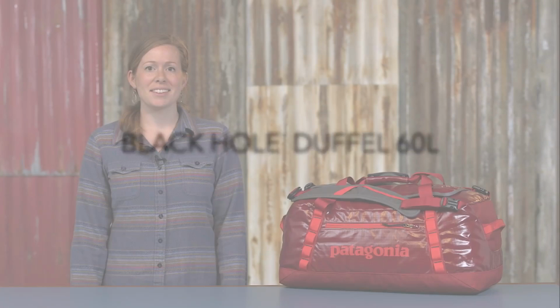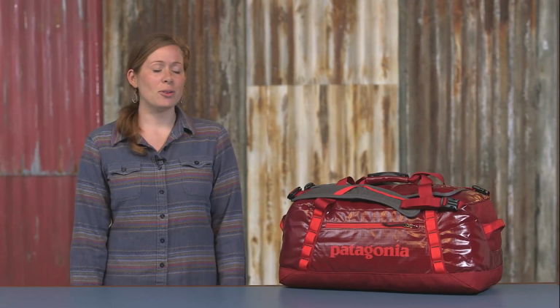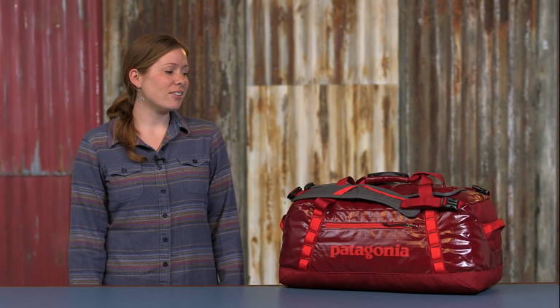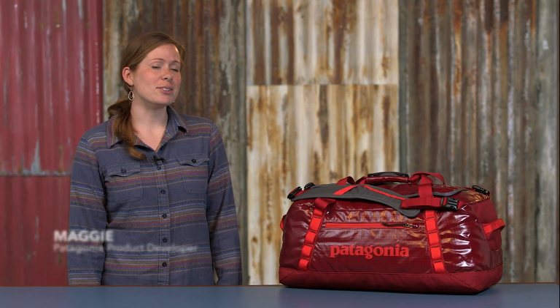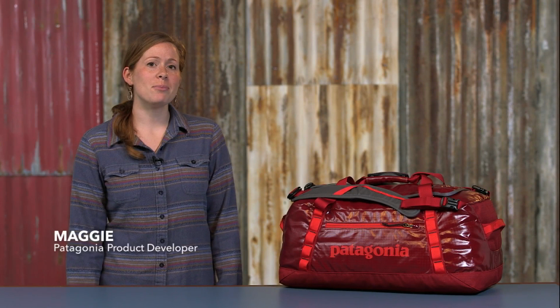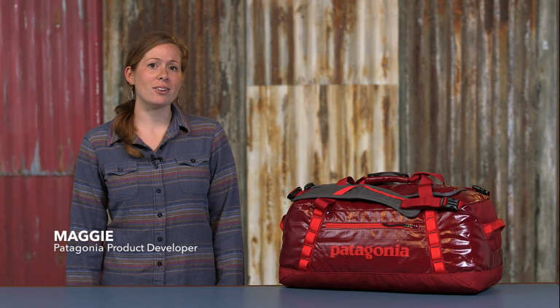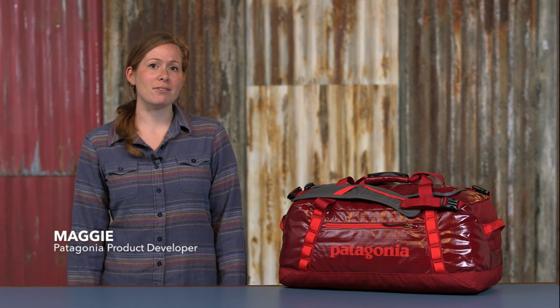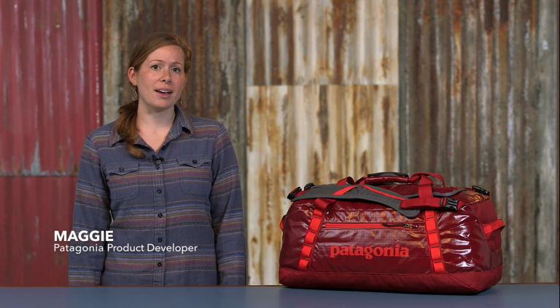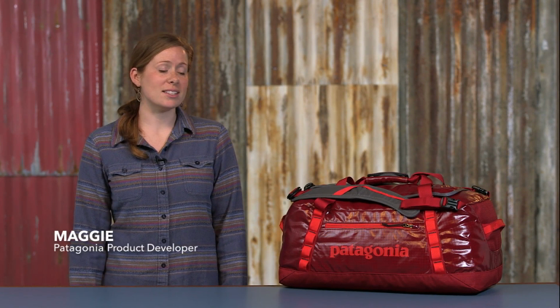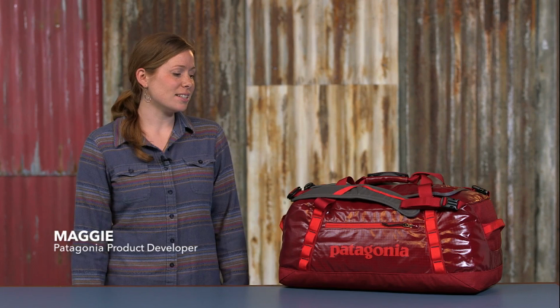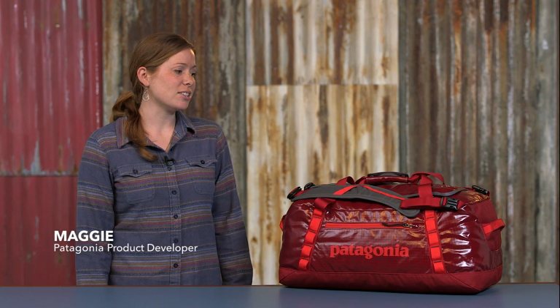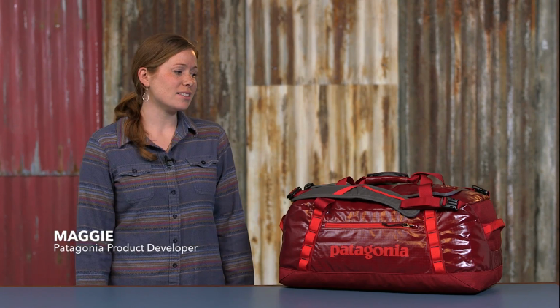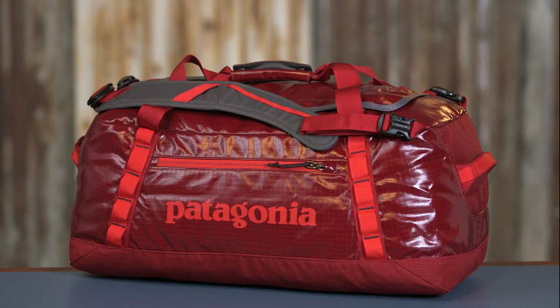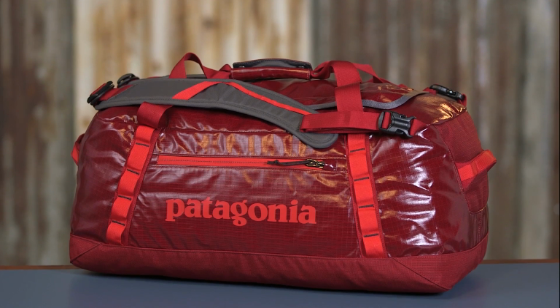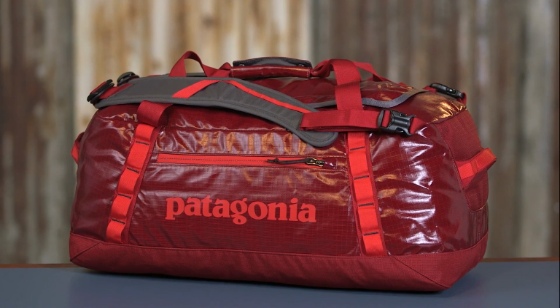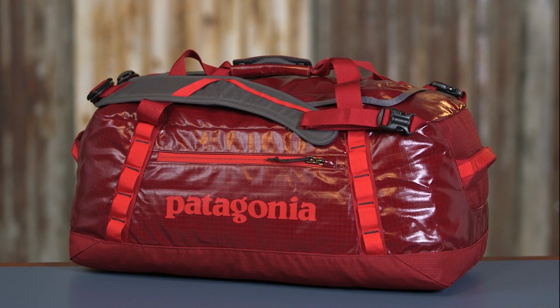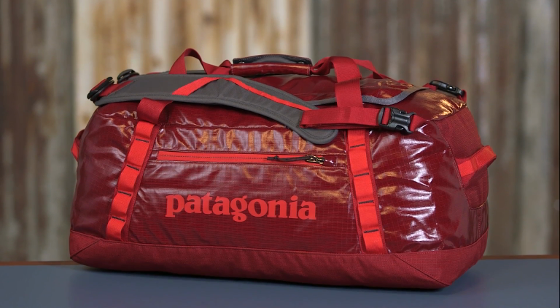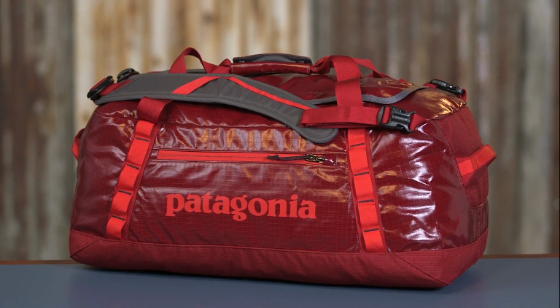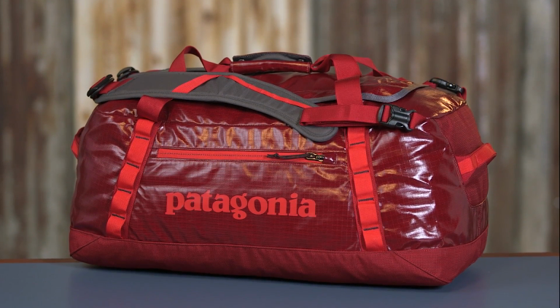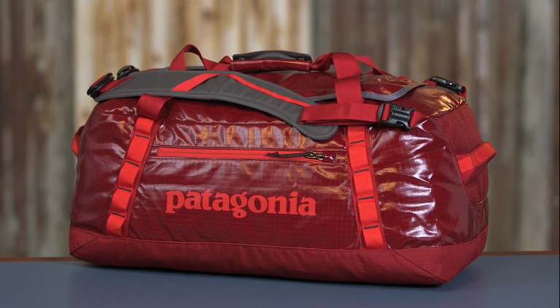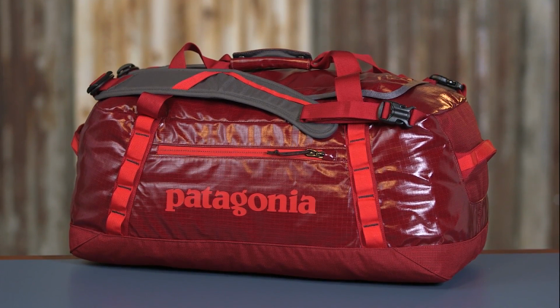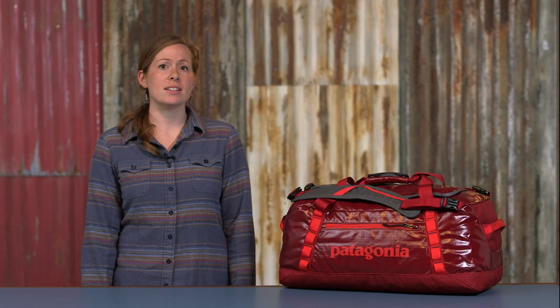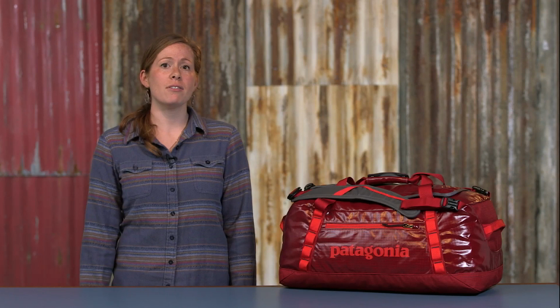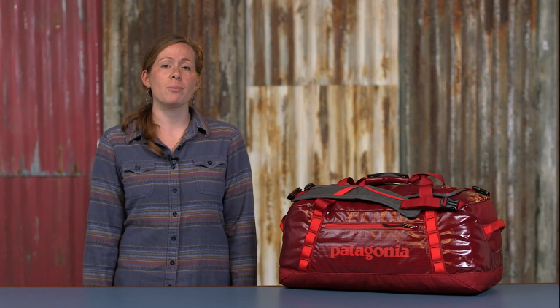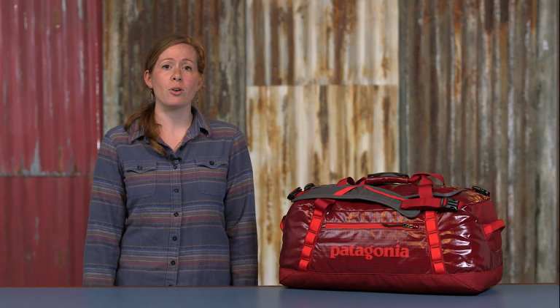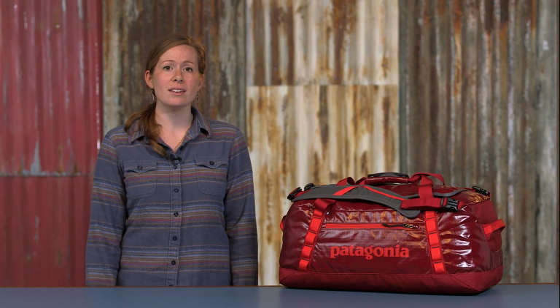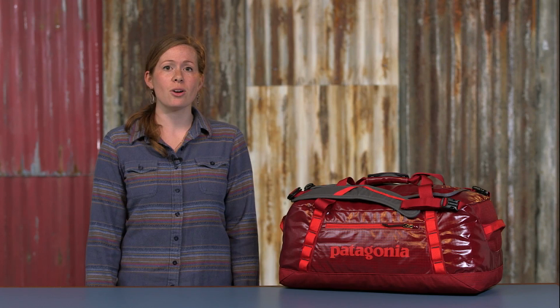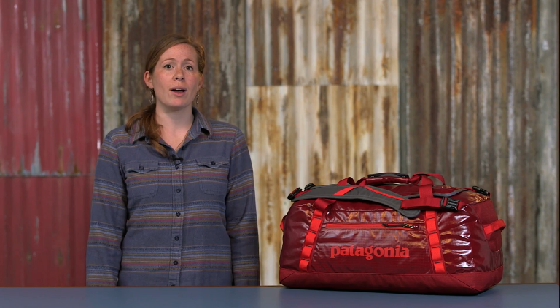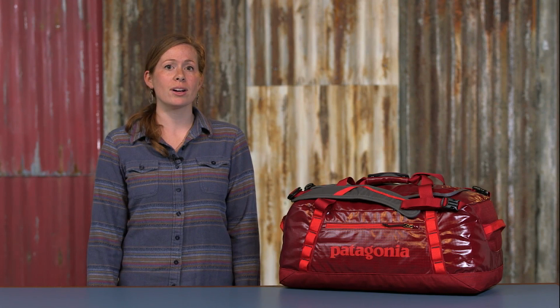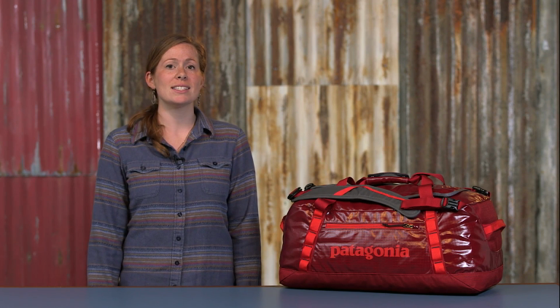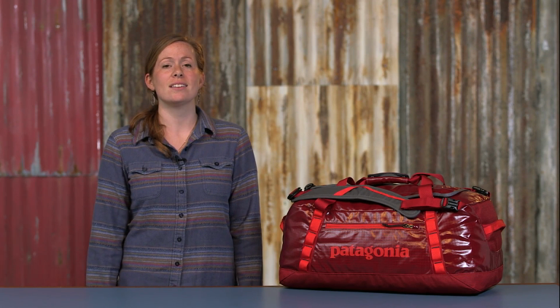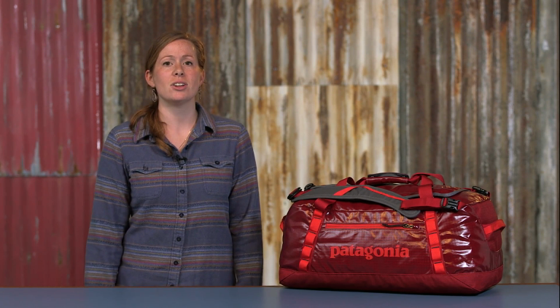Here we have our go-to black hole duffel bag in a 60-liter size. This workhorse of a bag organizes all your stuff and has enough room for a weekend or a well-organized extended trip.